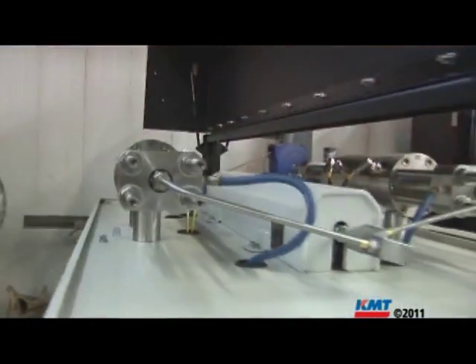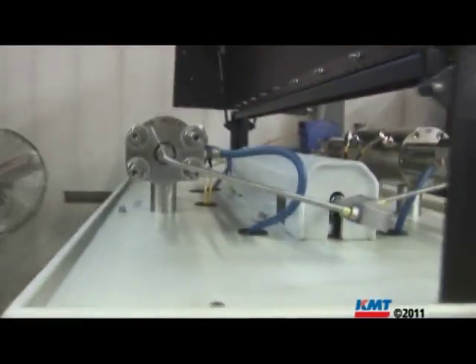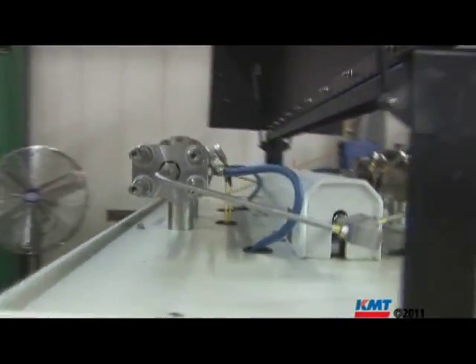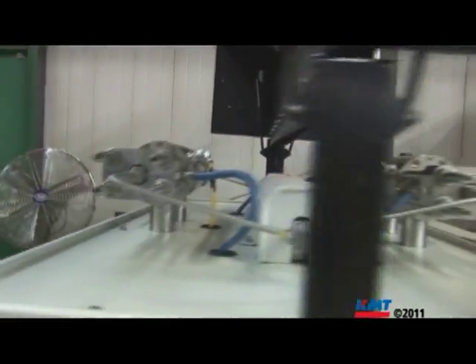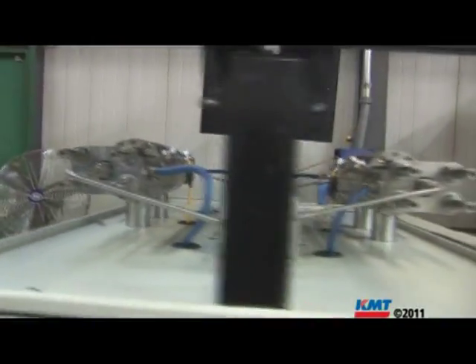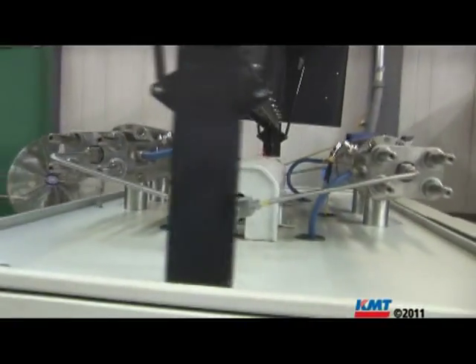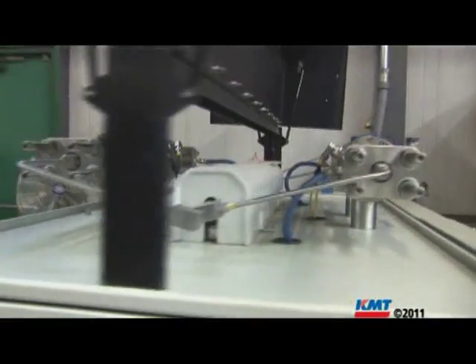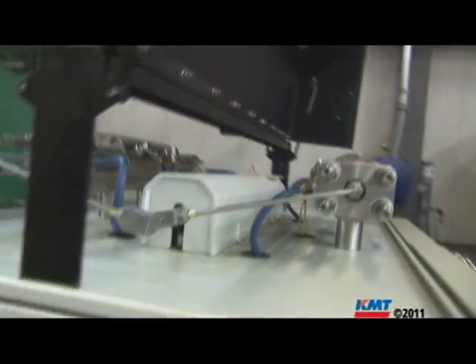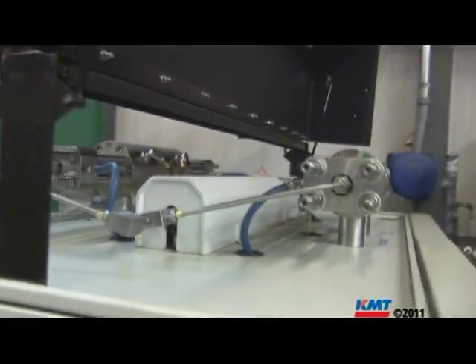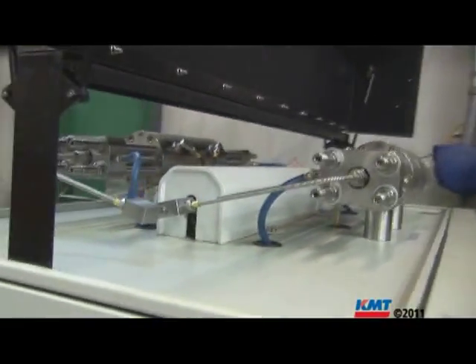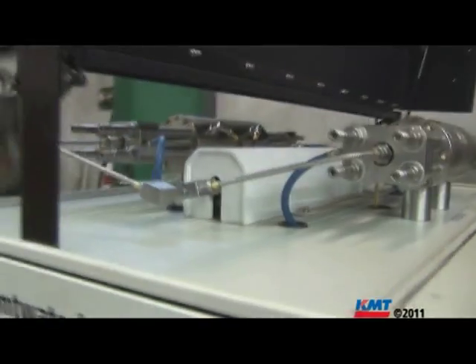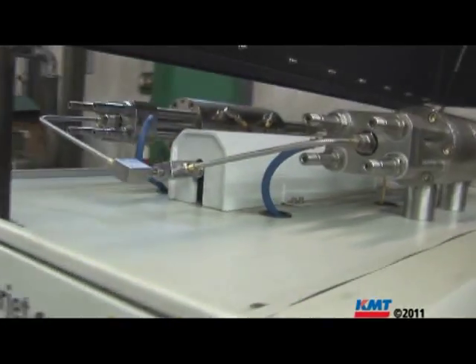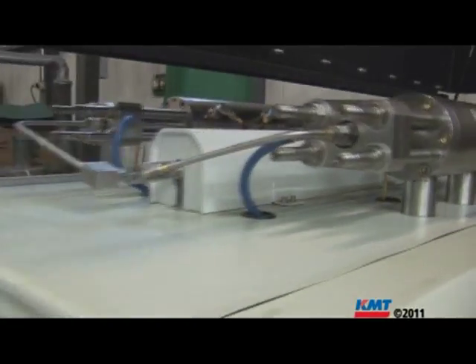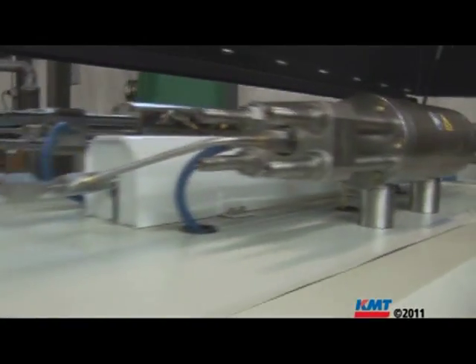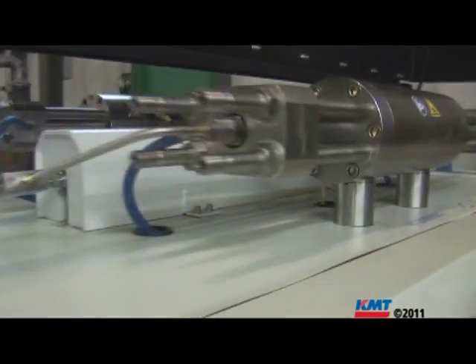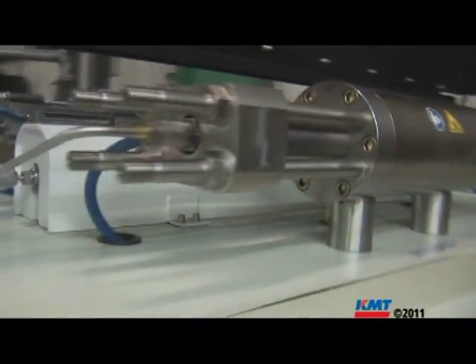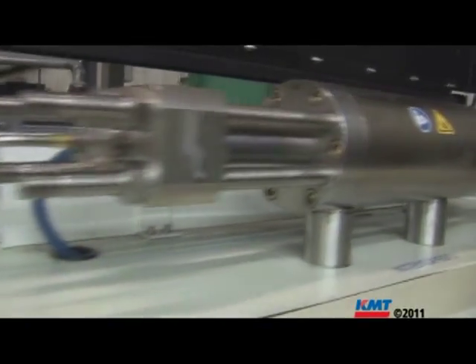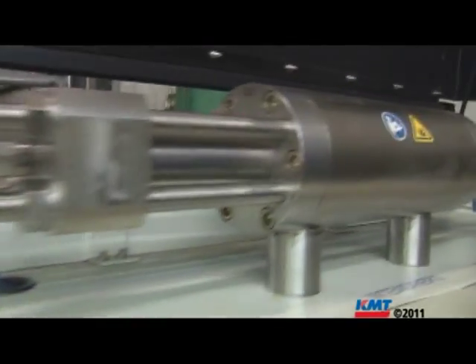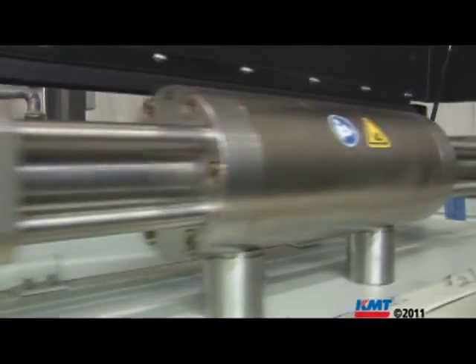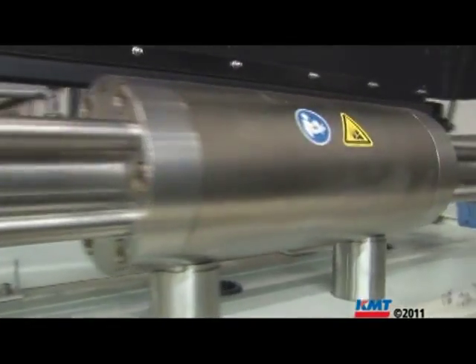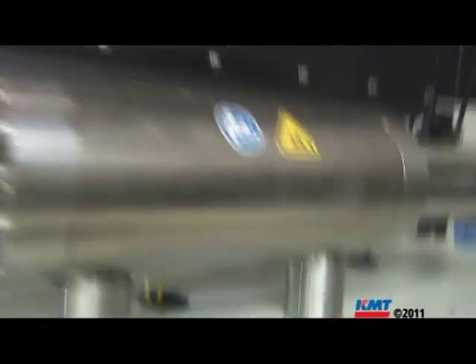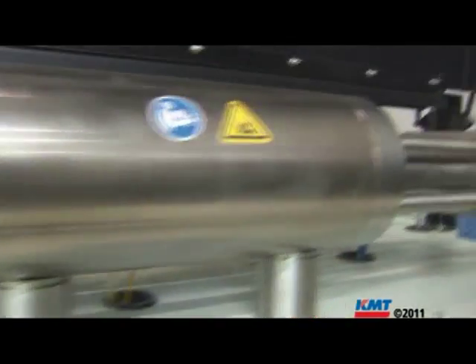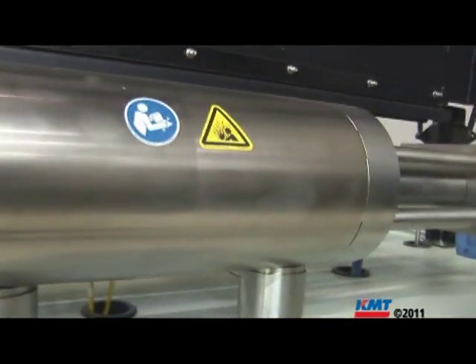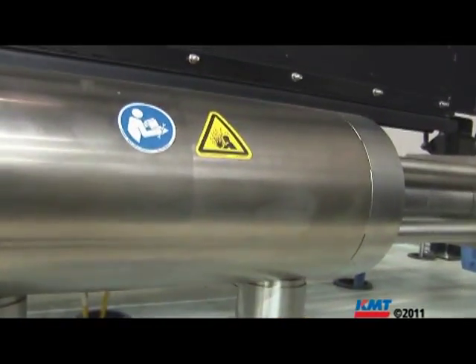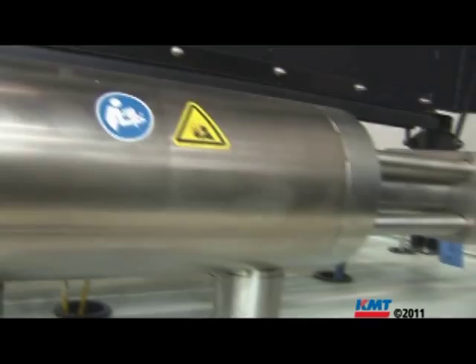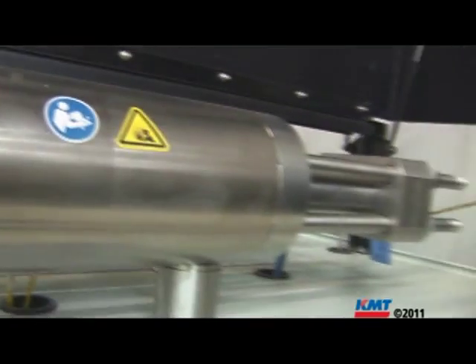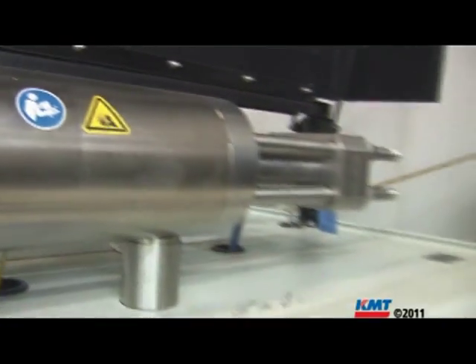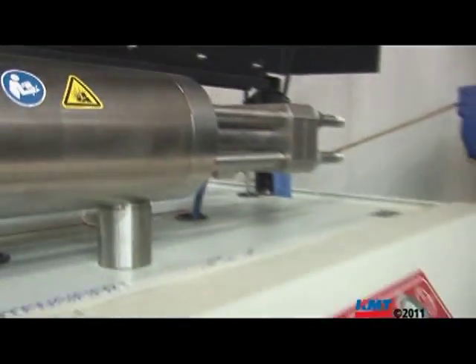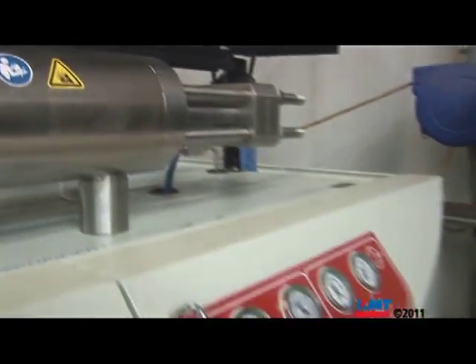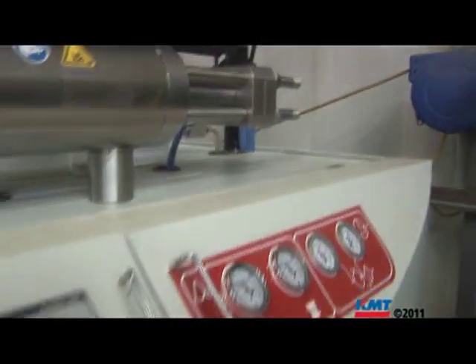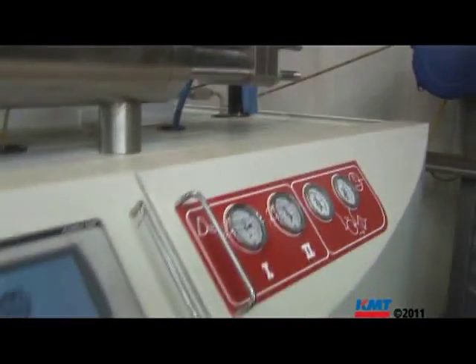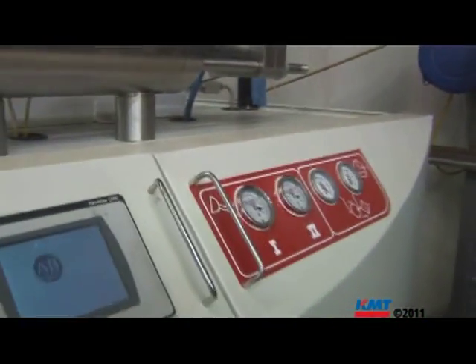The KMT pump is truly the heart of the whole water jet operation. I will not put a table in here that doesn't have a KMT pump — they have quality equipment, quality service, and the reputation to not leave you stranded.